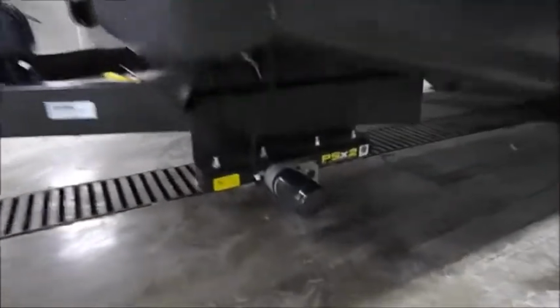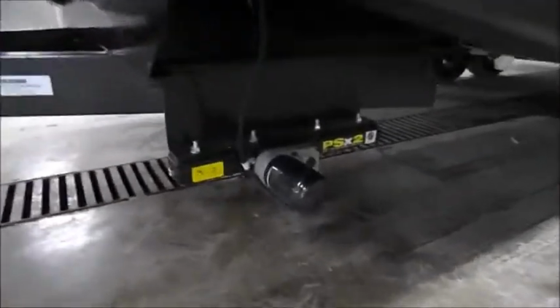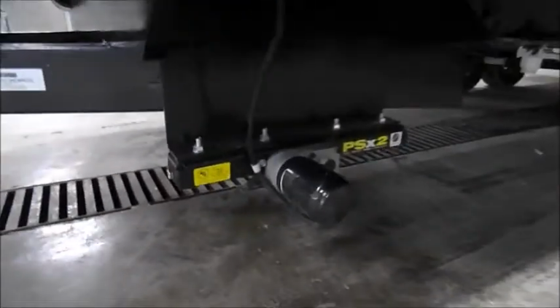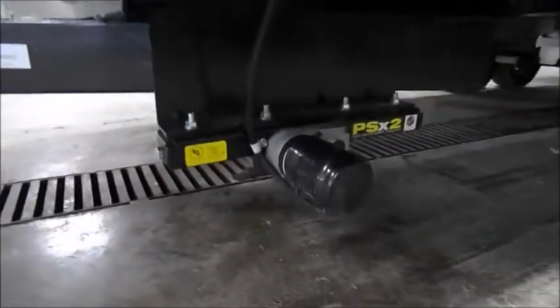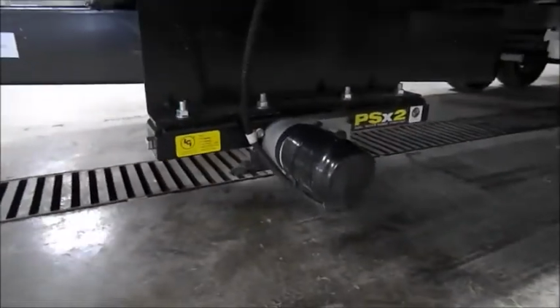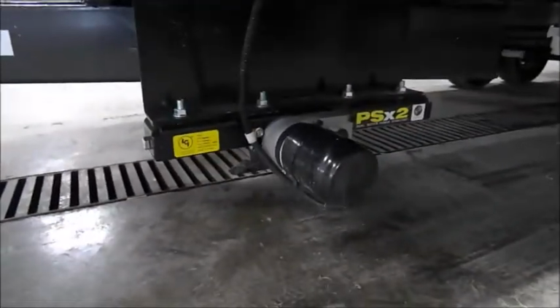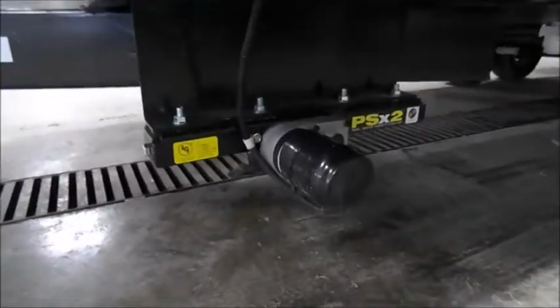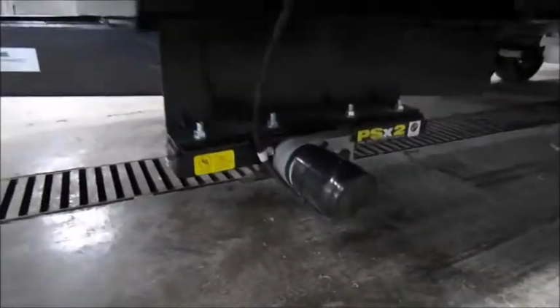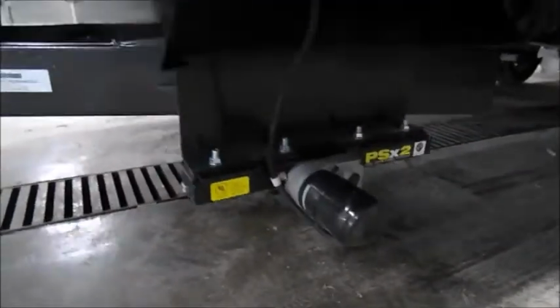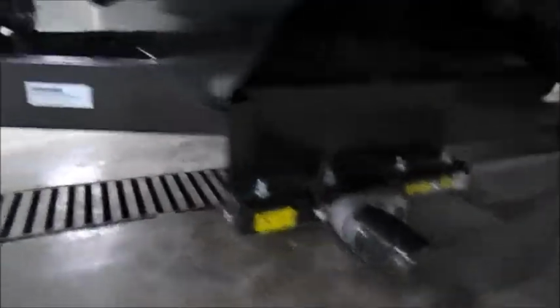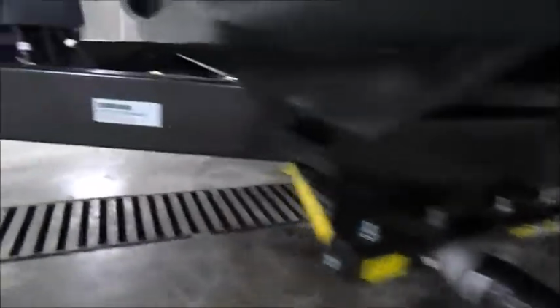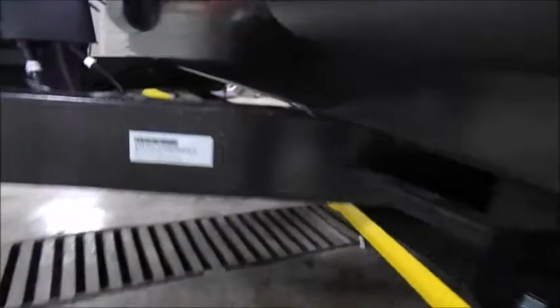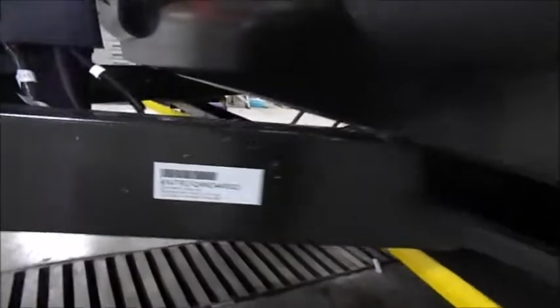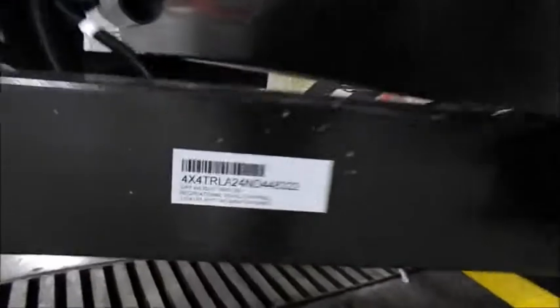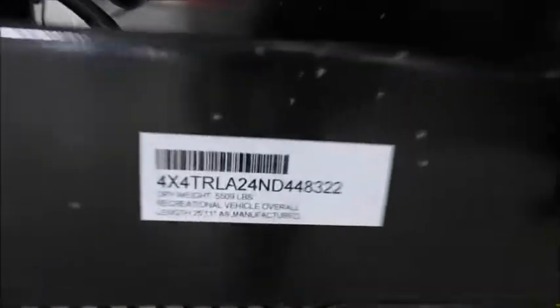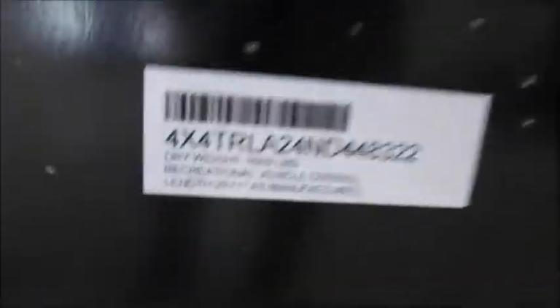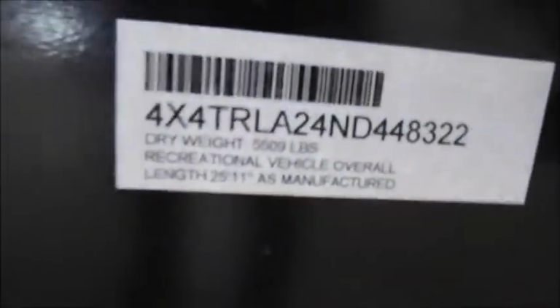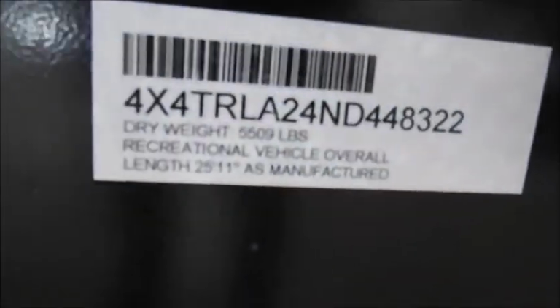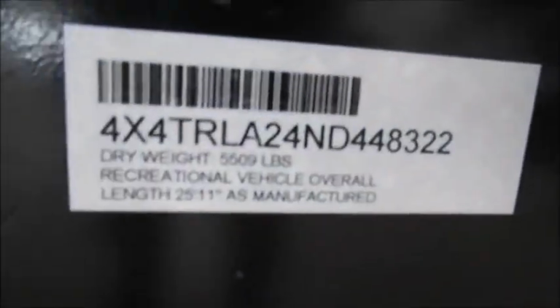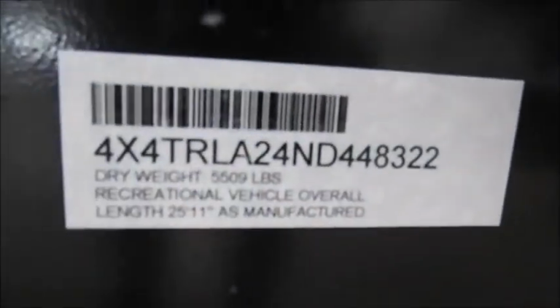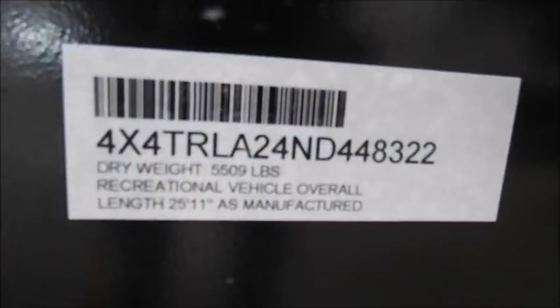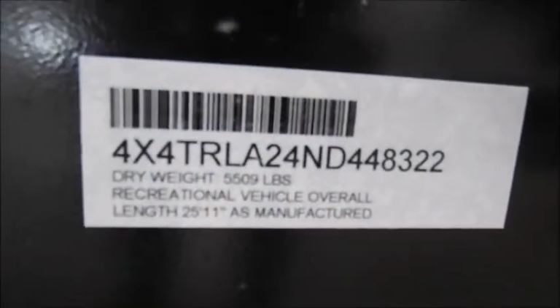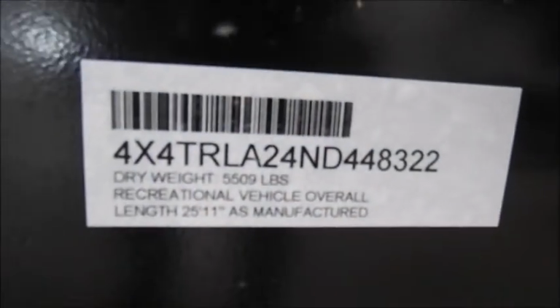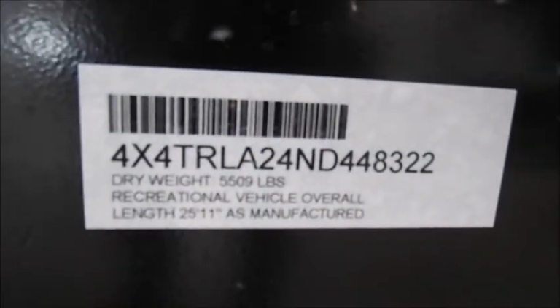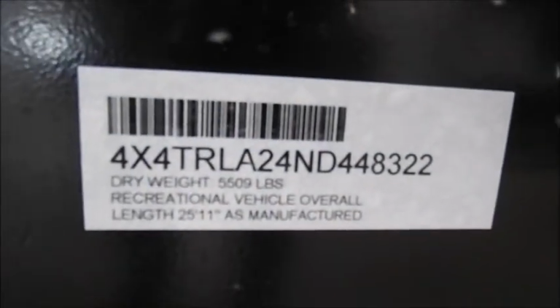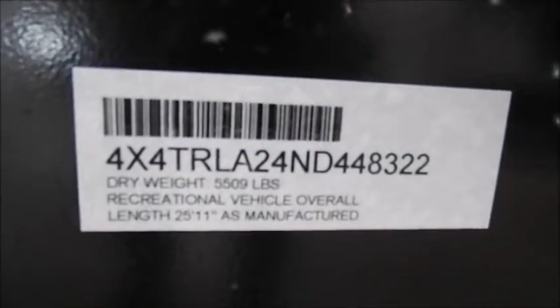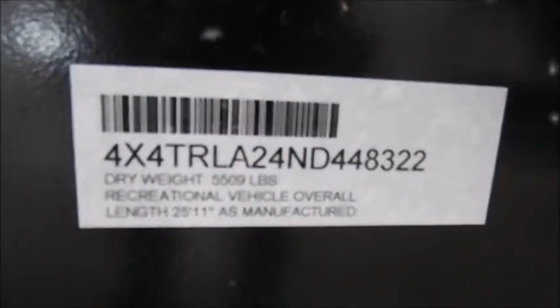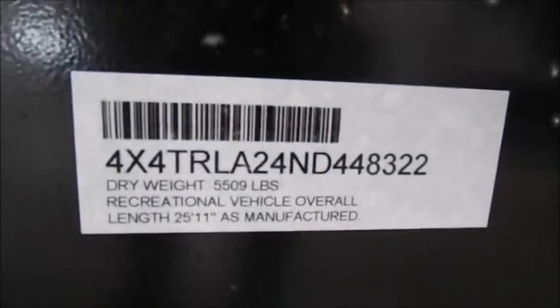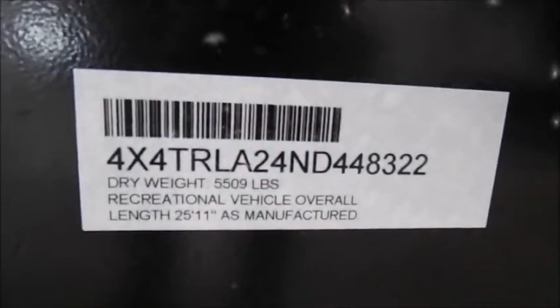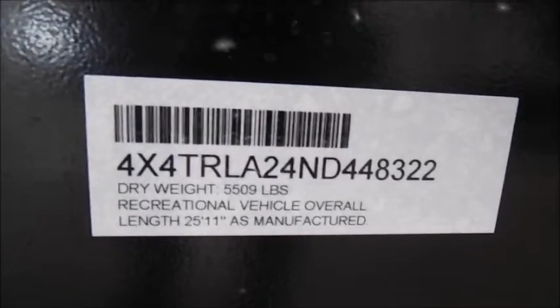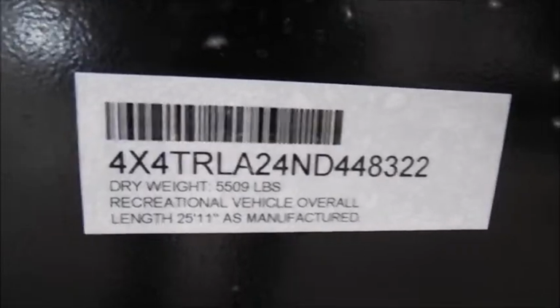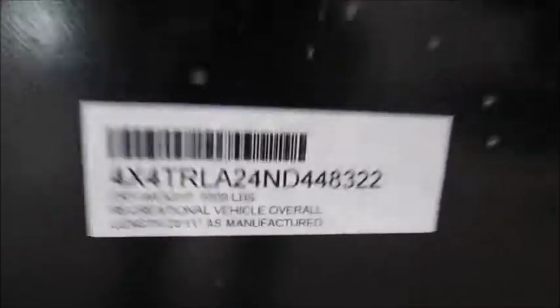Power stabilizer jacks. The dry weight of this trailer is 5,509 pounds. That is the VIN number.